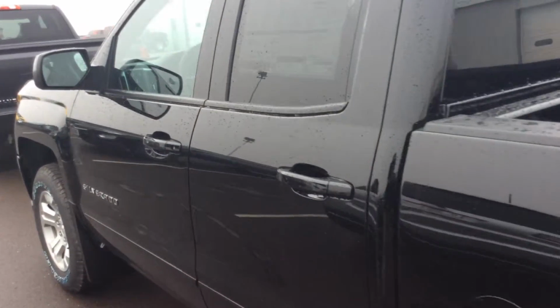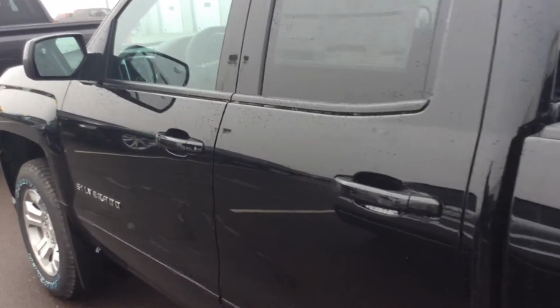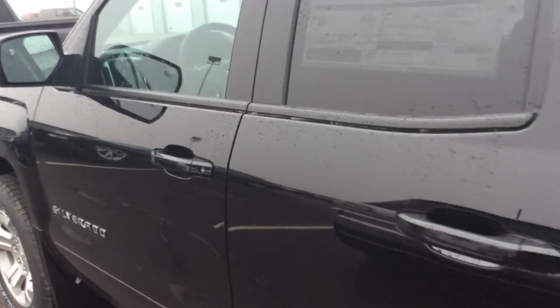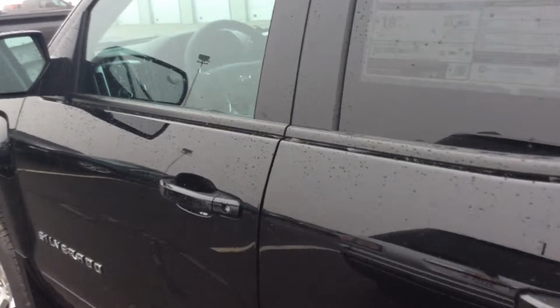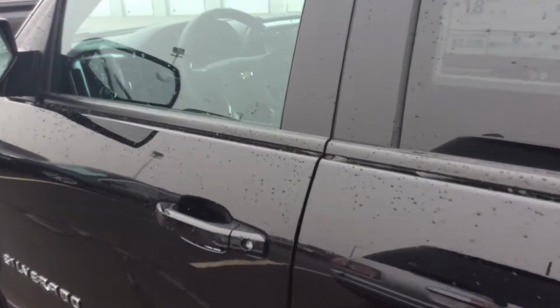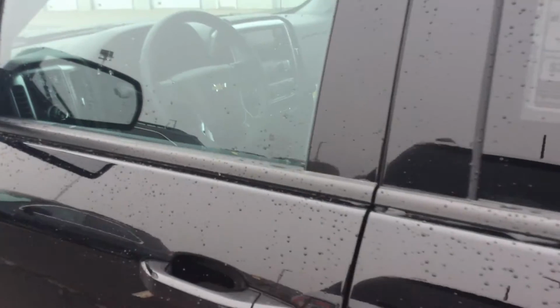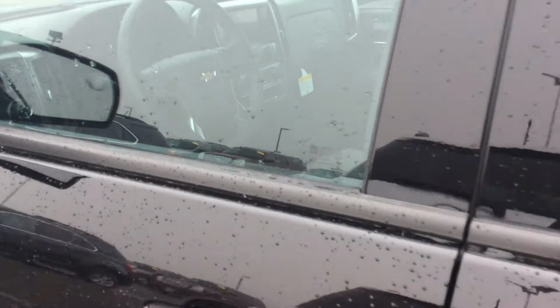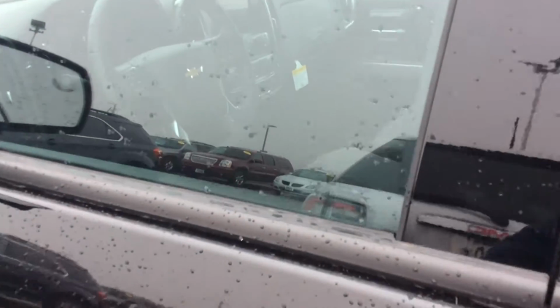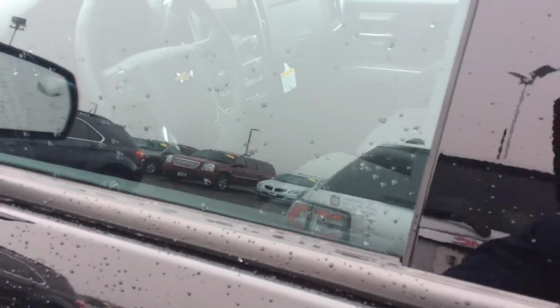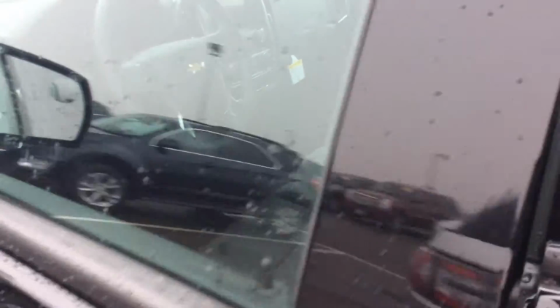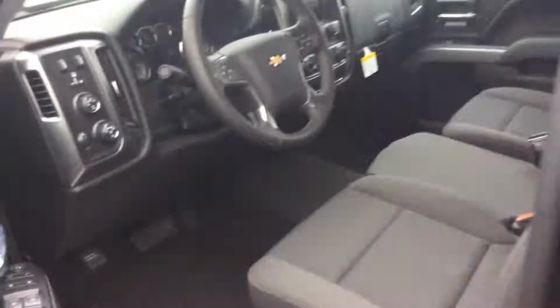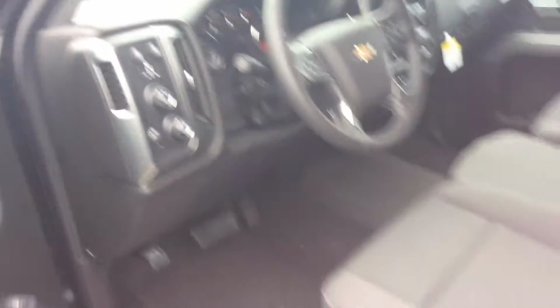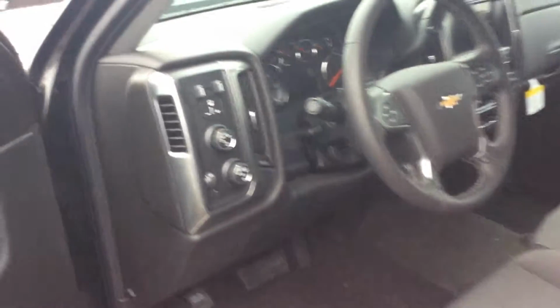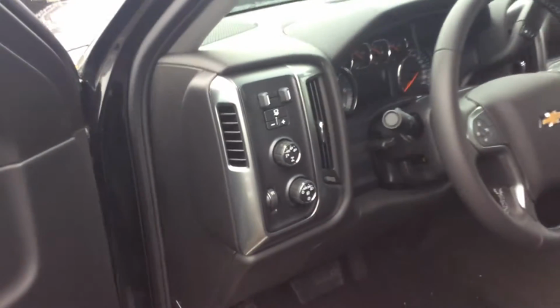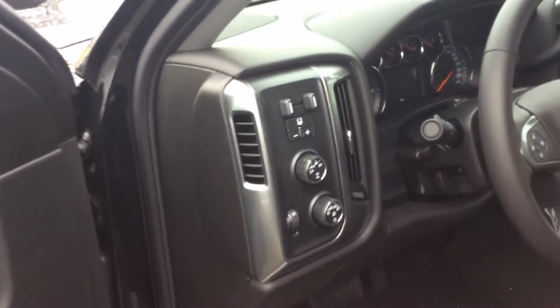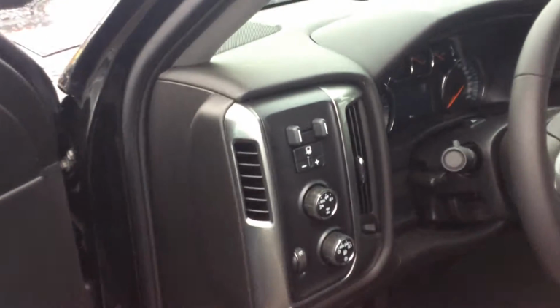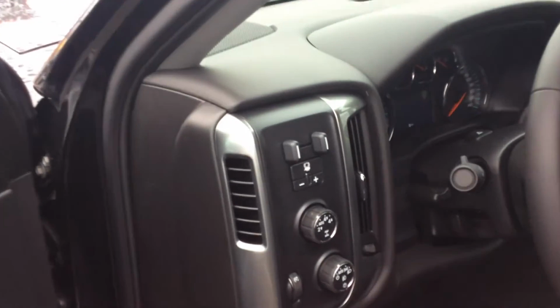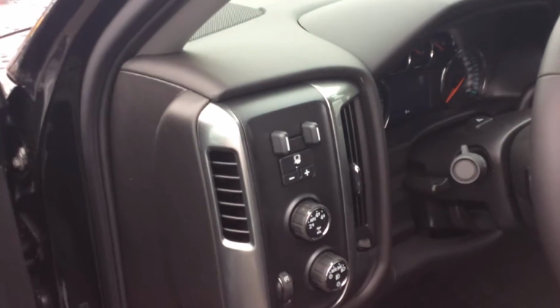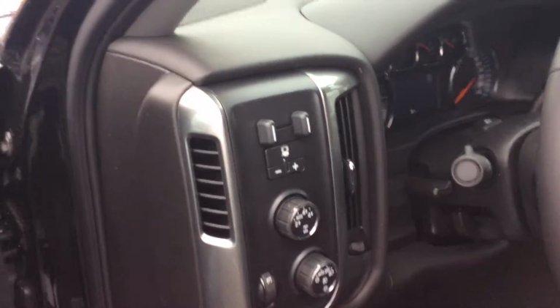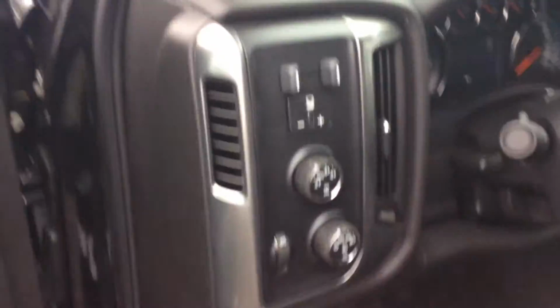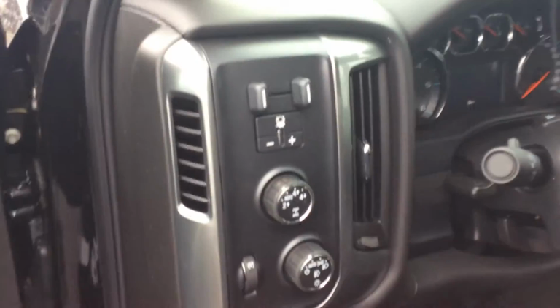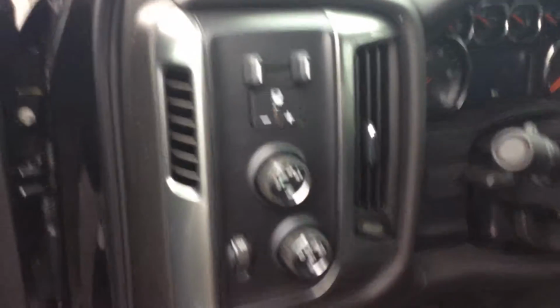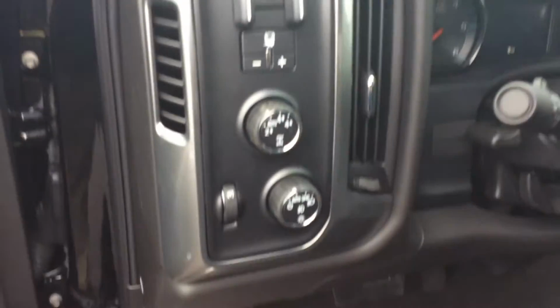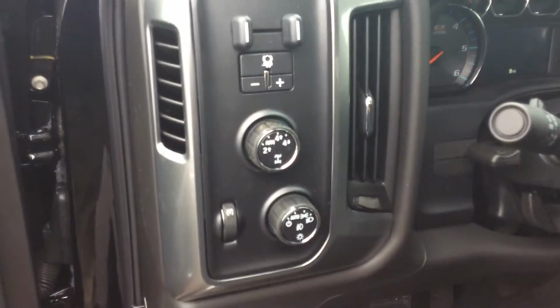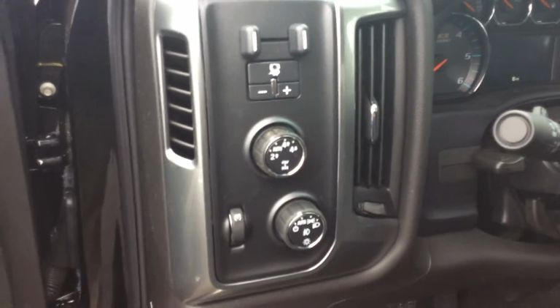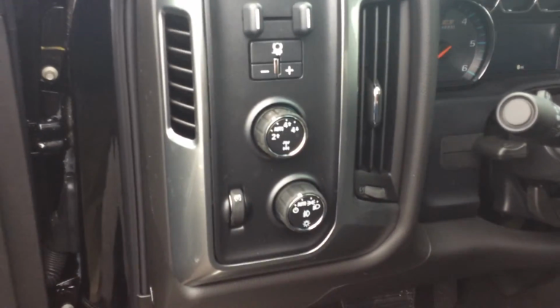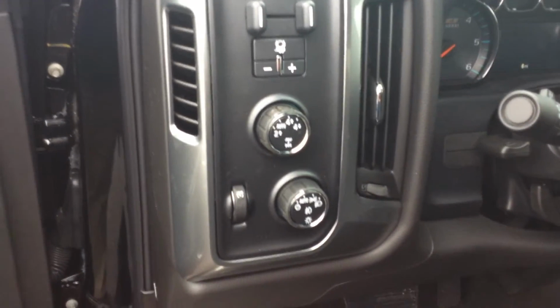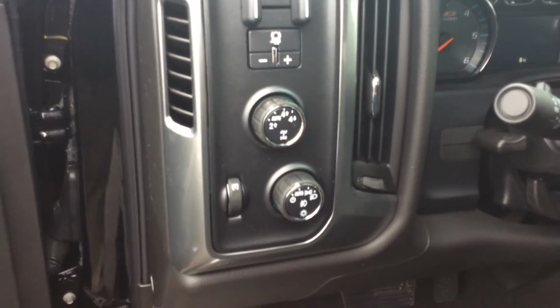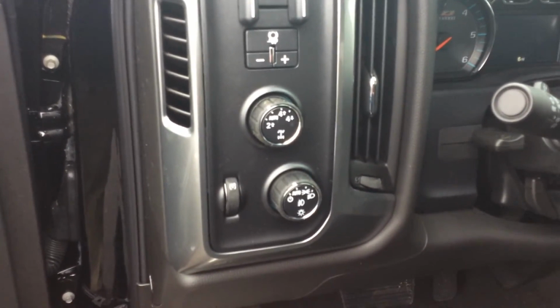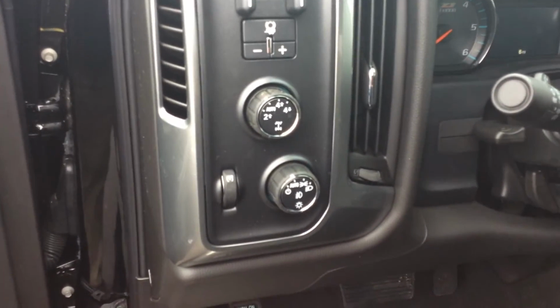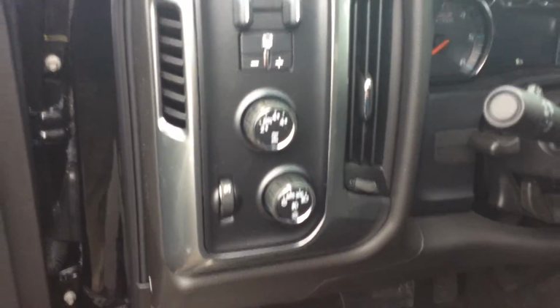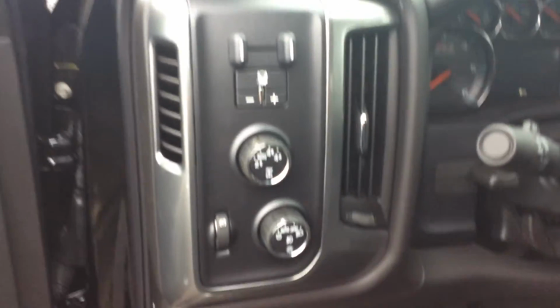Taking a quick look inside the vehicle, it does come with the built-in trailer brake controller, my four-wheel drive selector, and my automatic headlight selector as well.